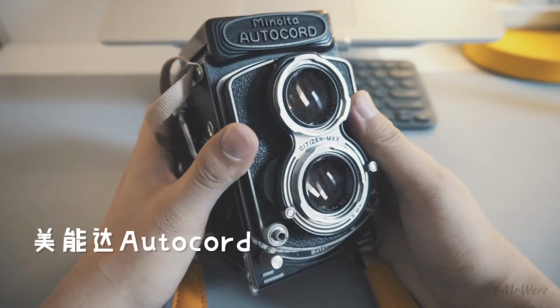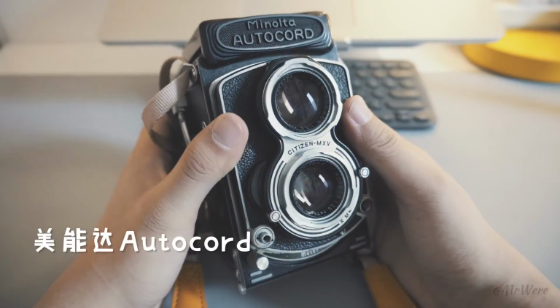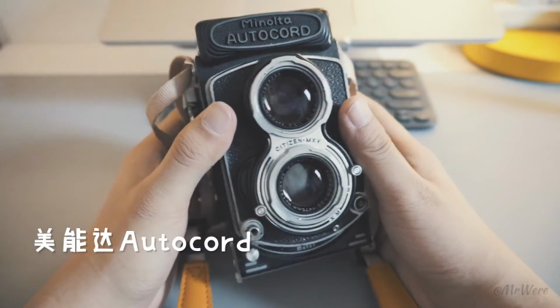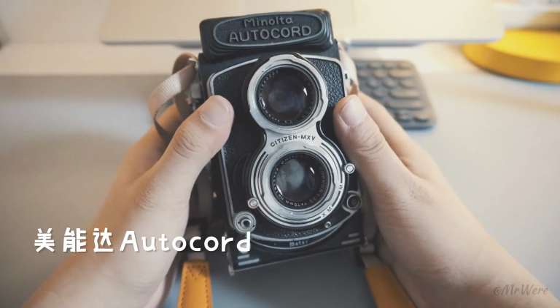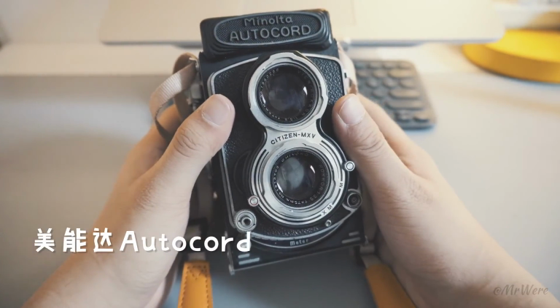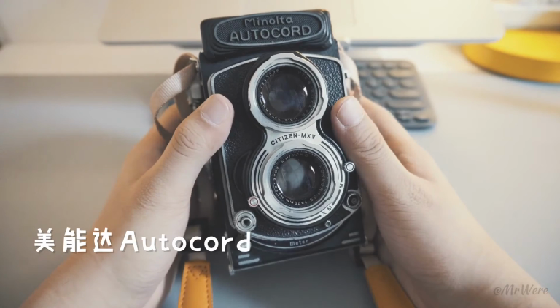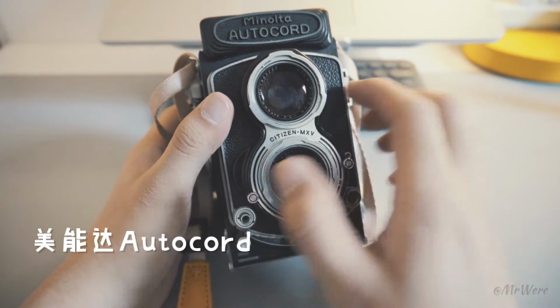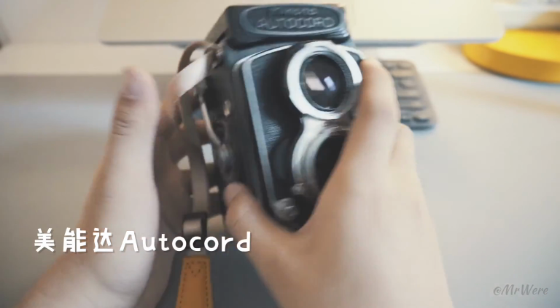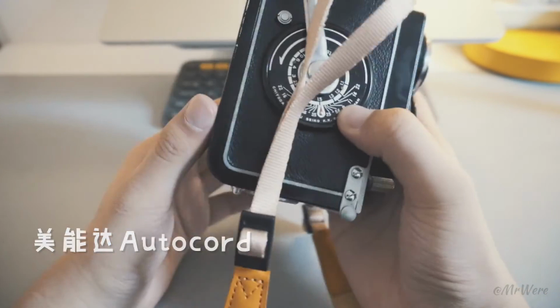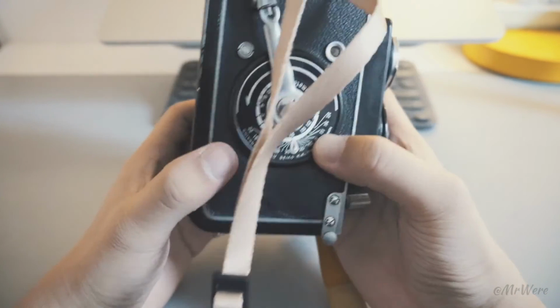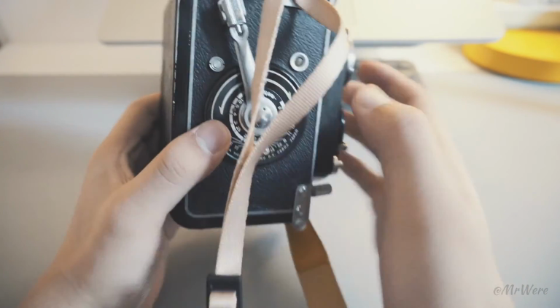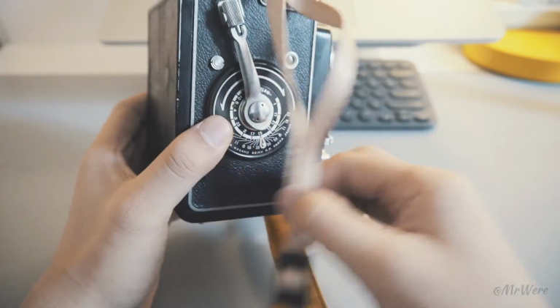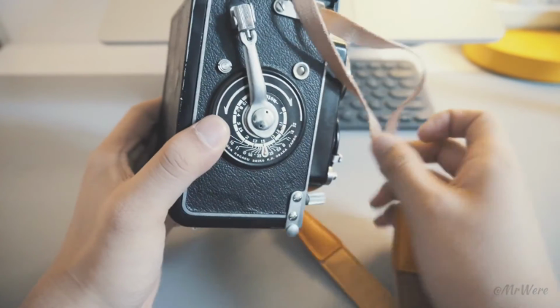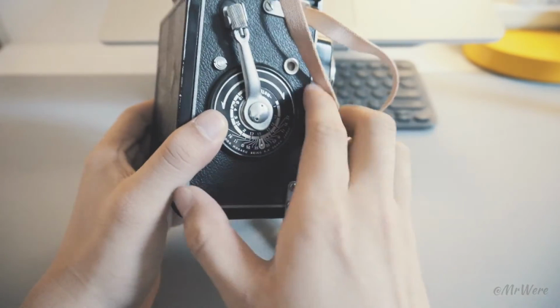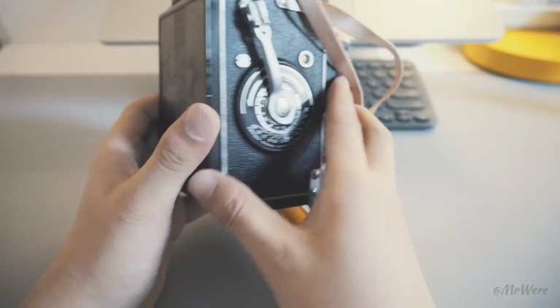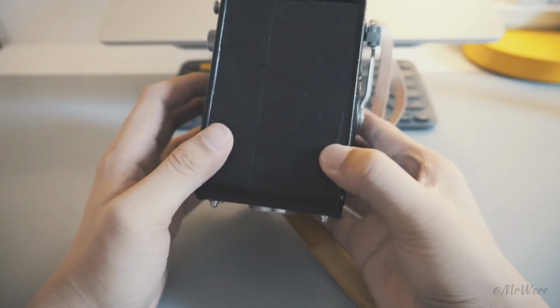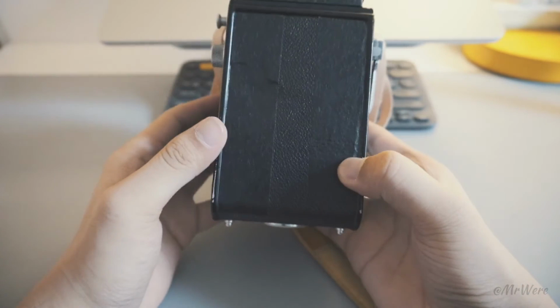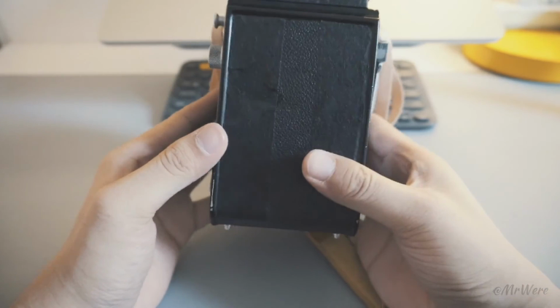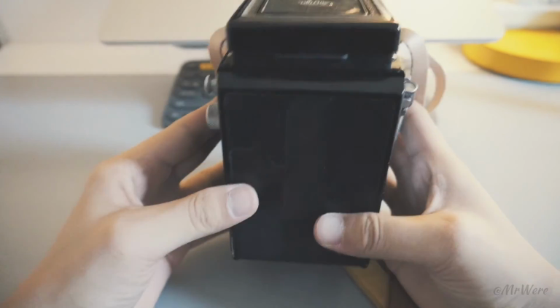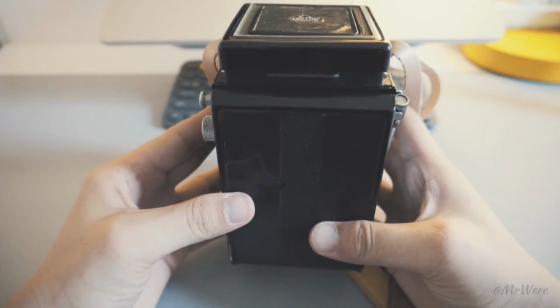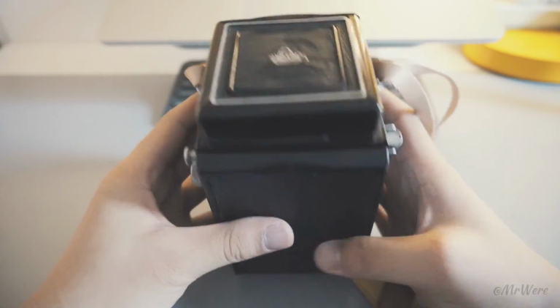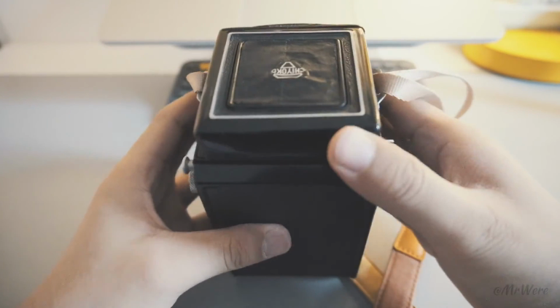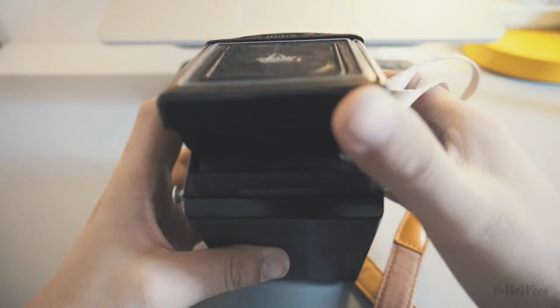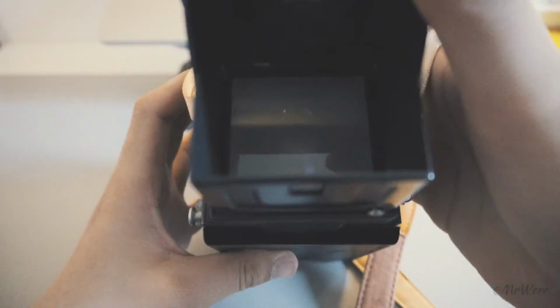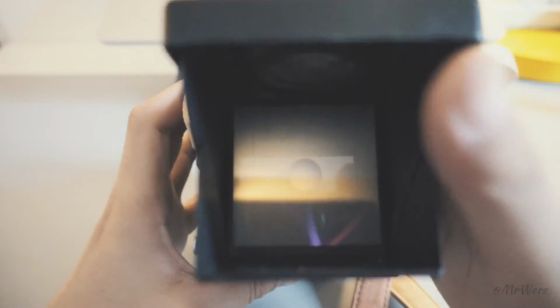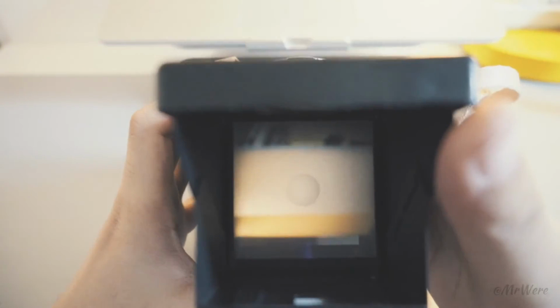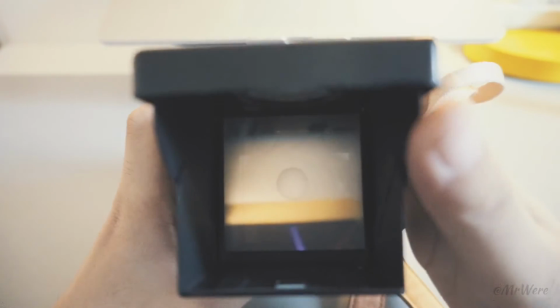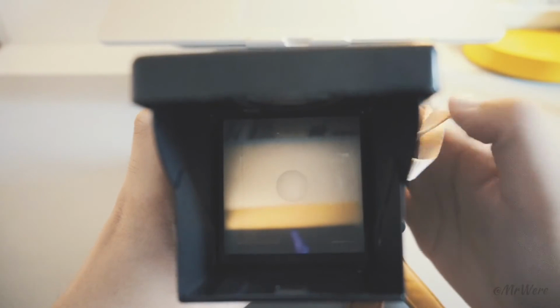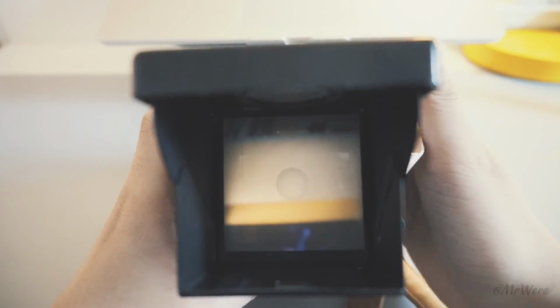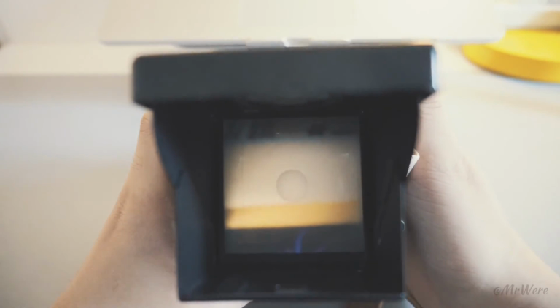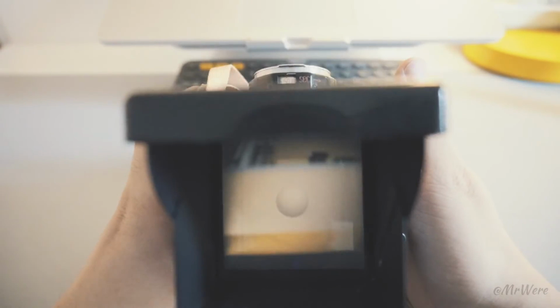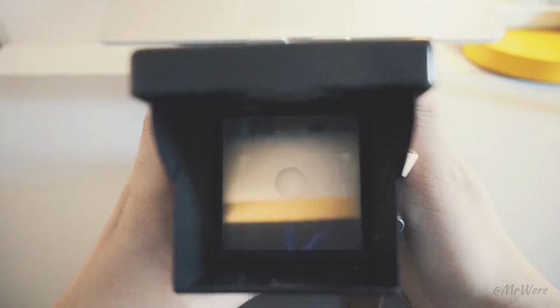The third is the Minolta AutoCord. It's my only medium format camera. Because I don't use it as often, I won't talk about it much here. If I have a chance, I'll do a dedicated video about it.